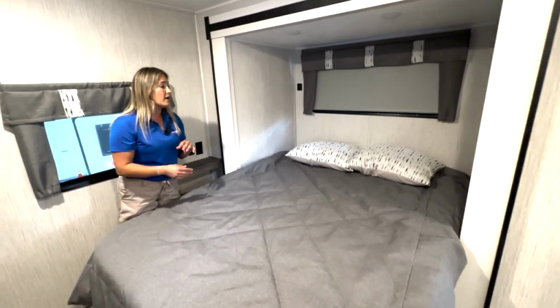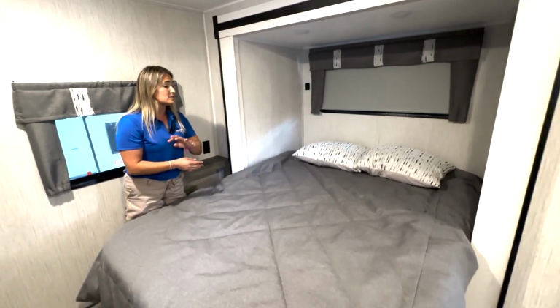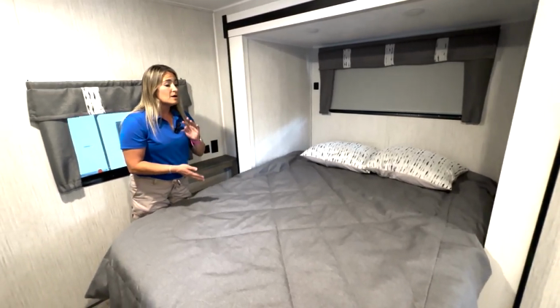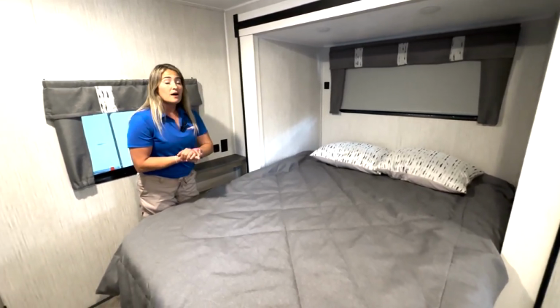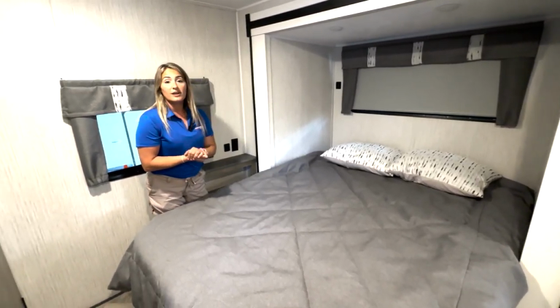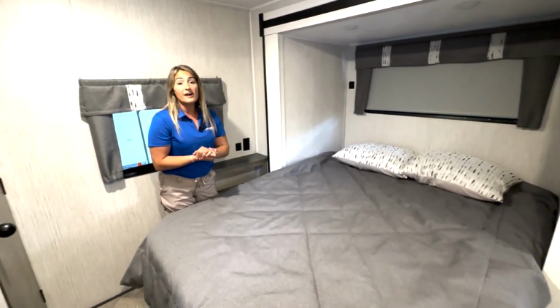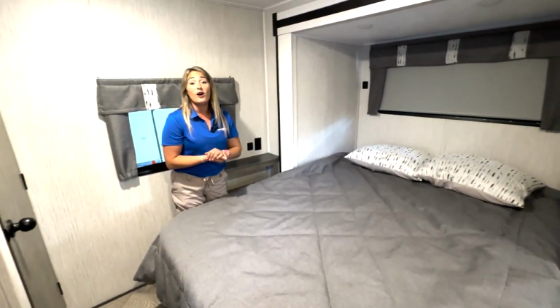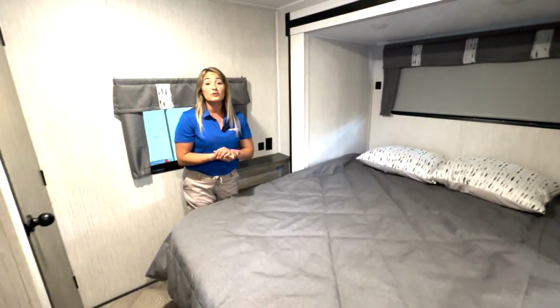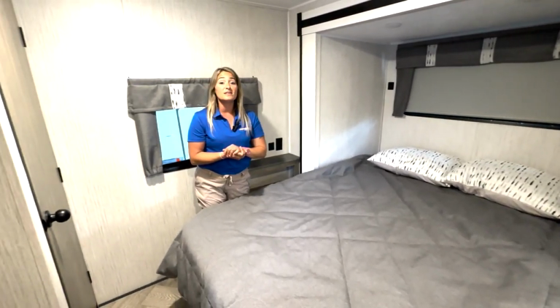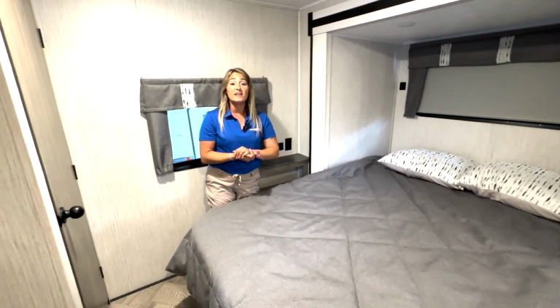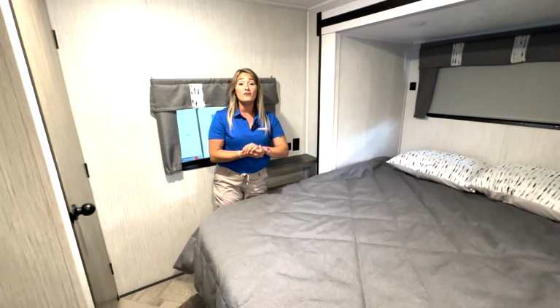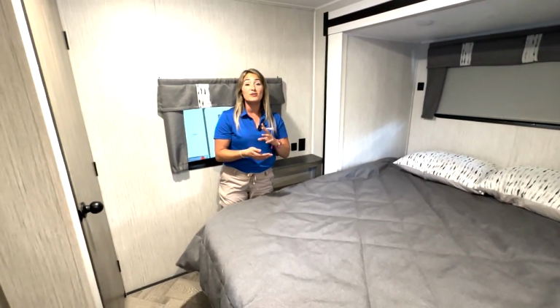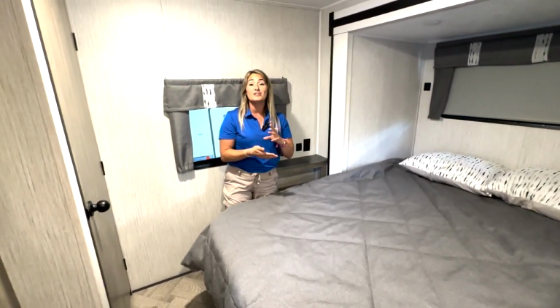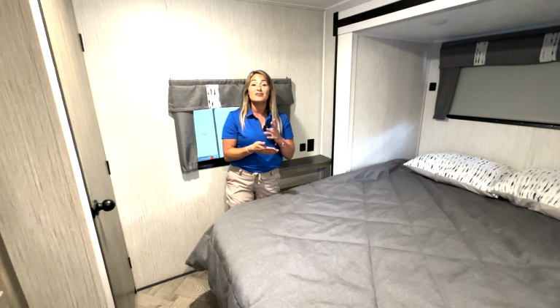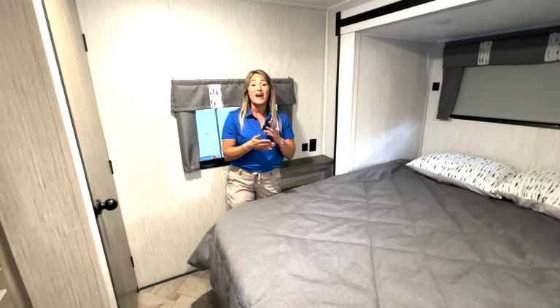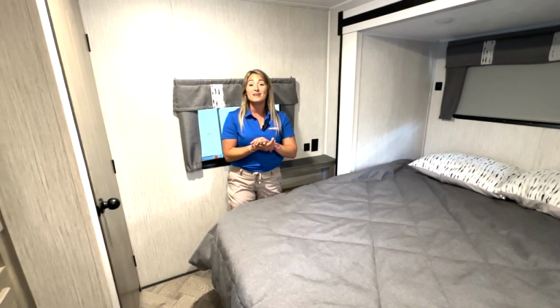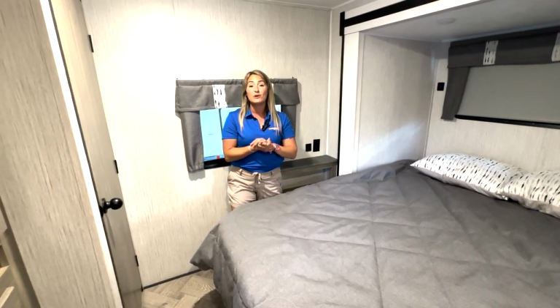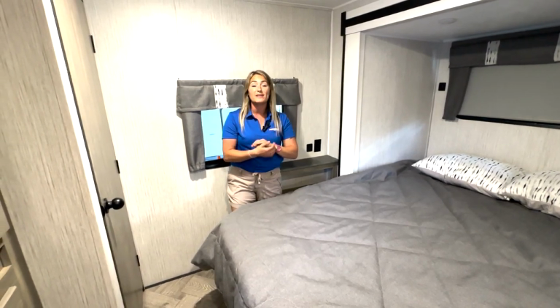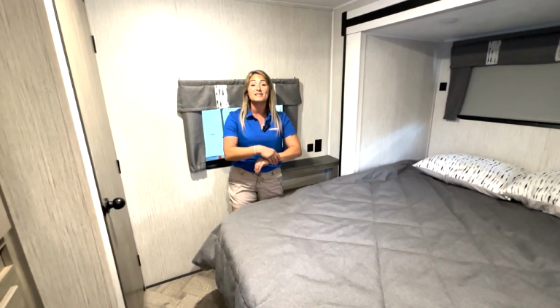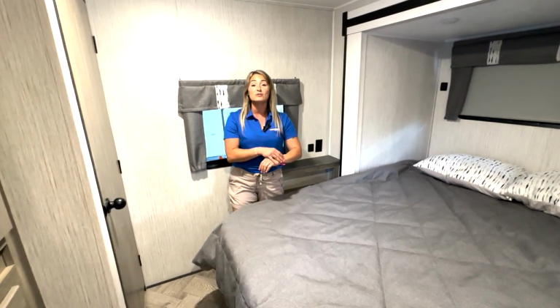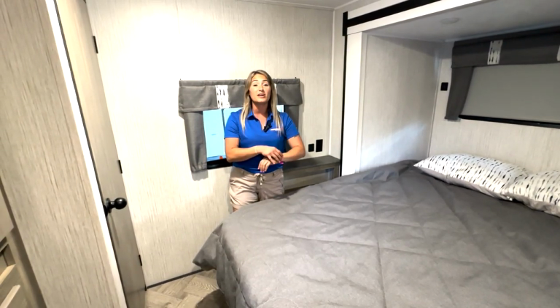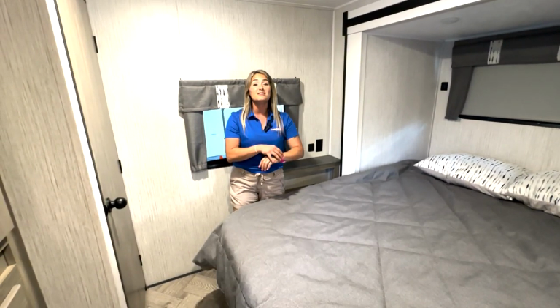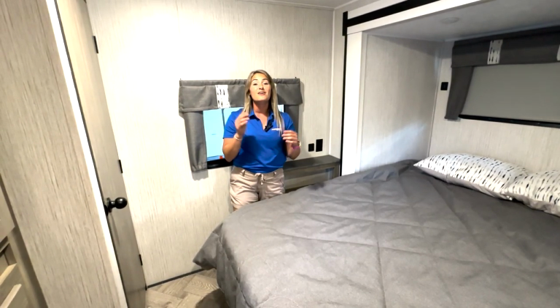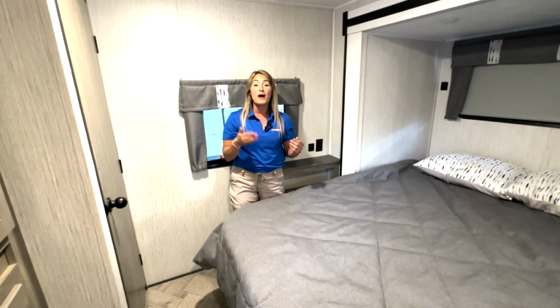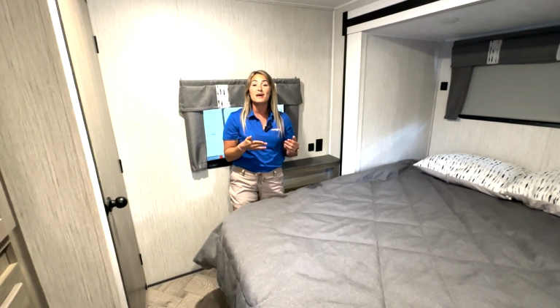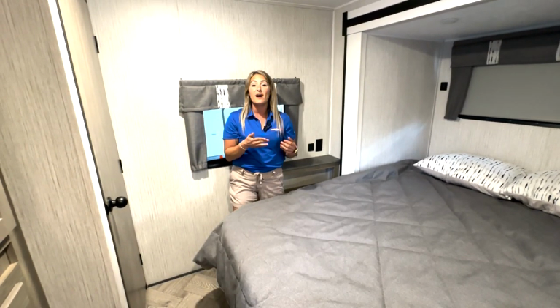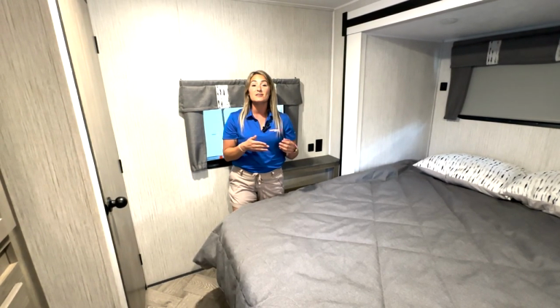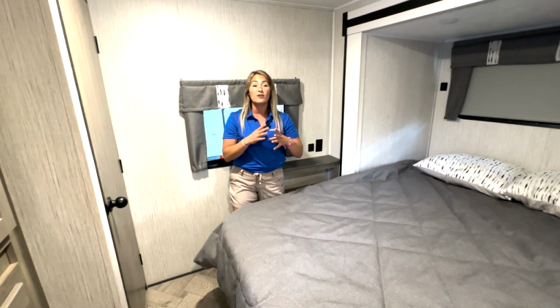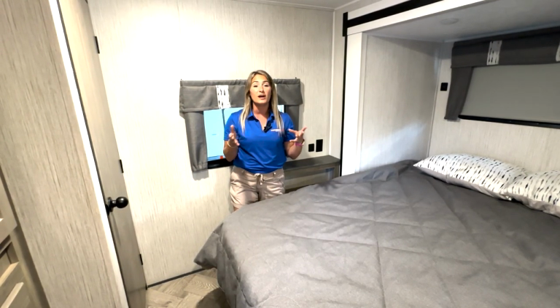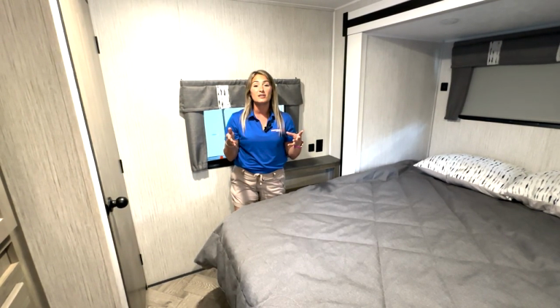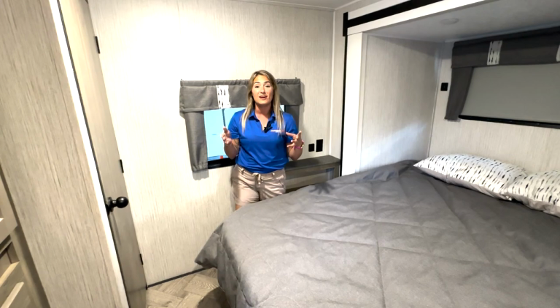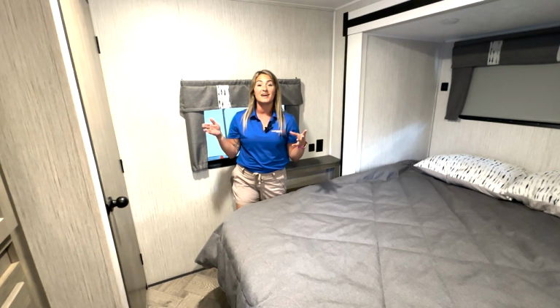I hope you enjoyed this video. Mel's going to show you the outside real quick — there's an outdoor kitchen, power stabilizers, and a whole lot of goodies on that side.